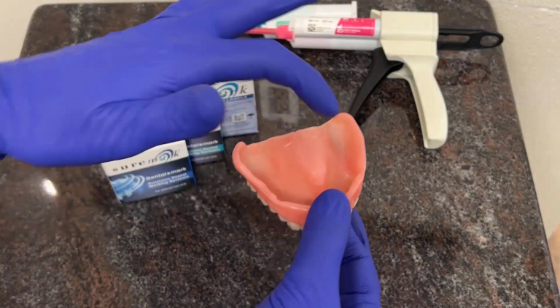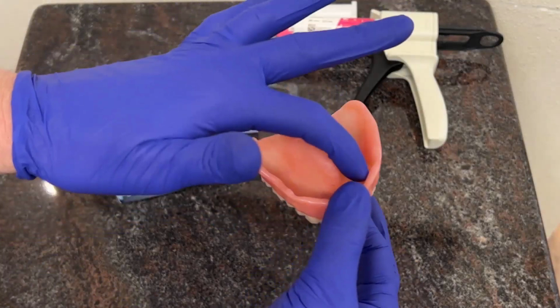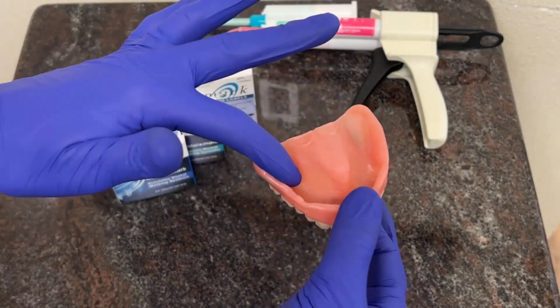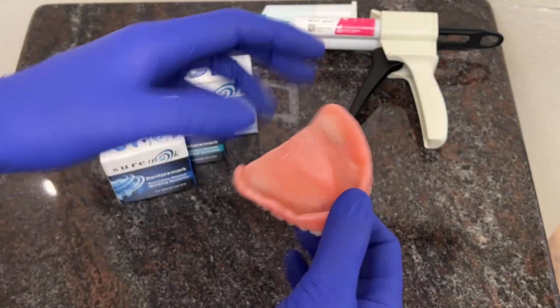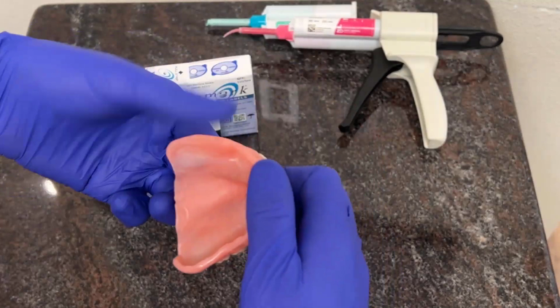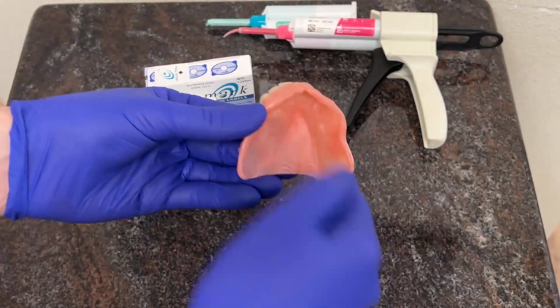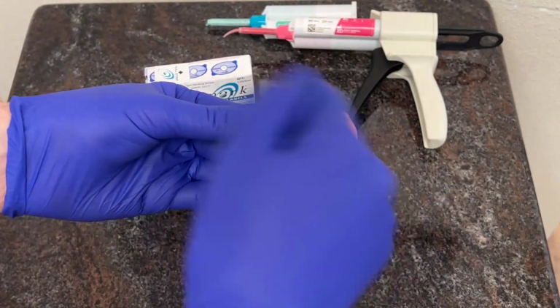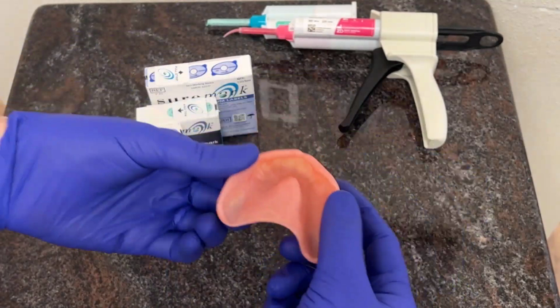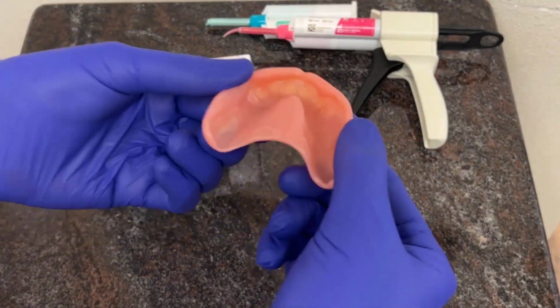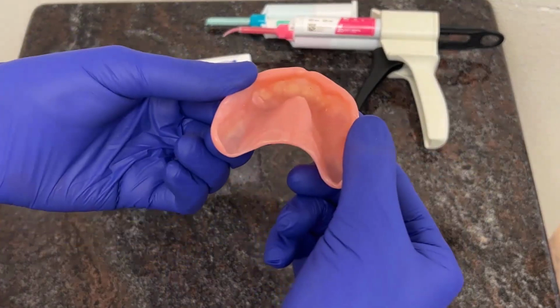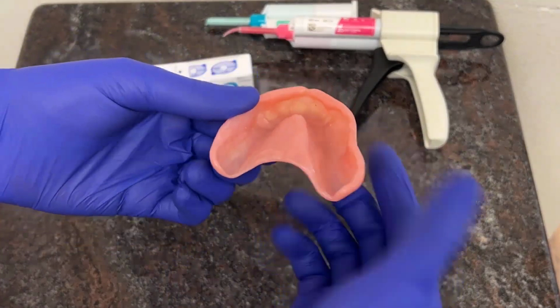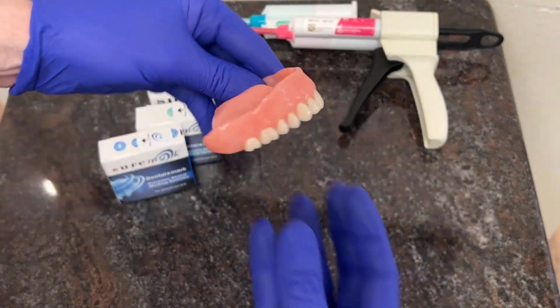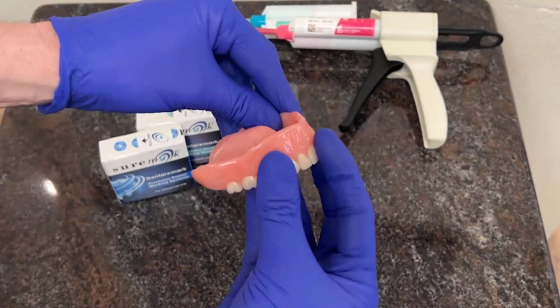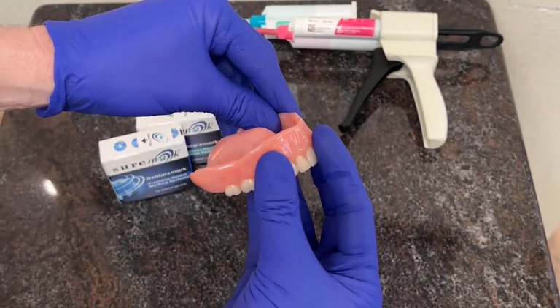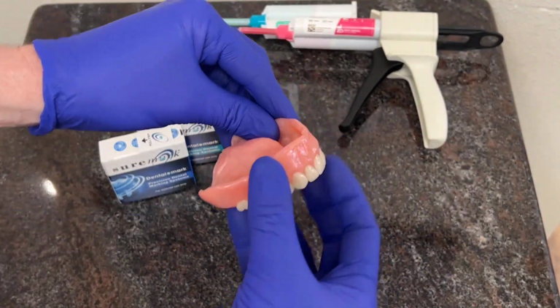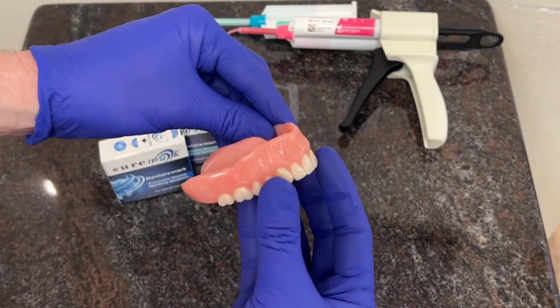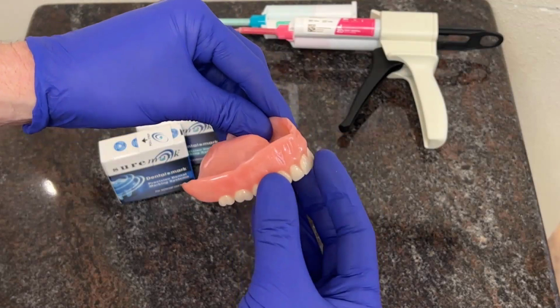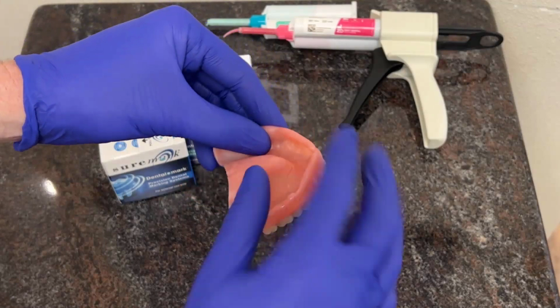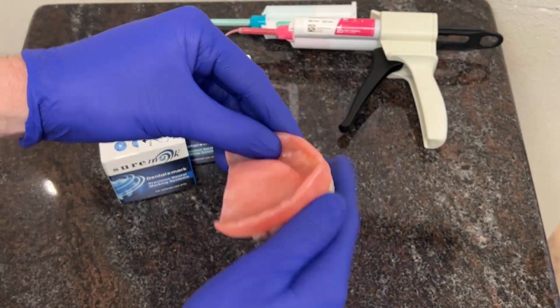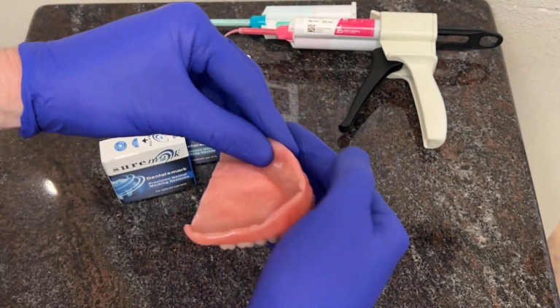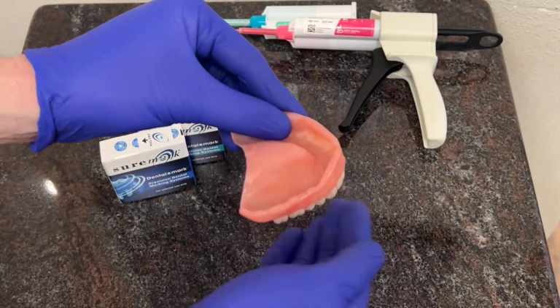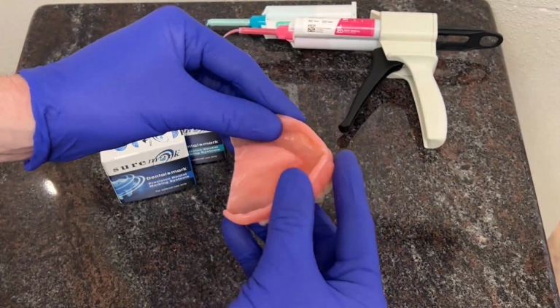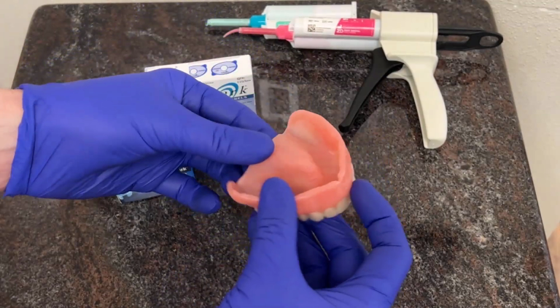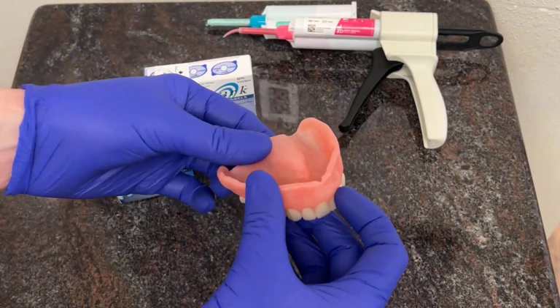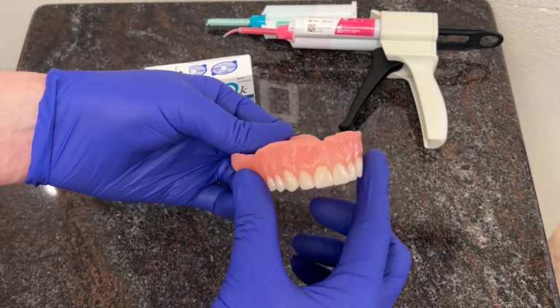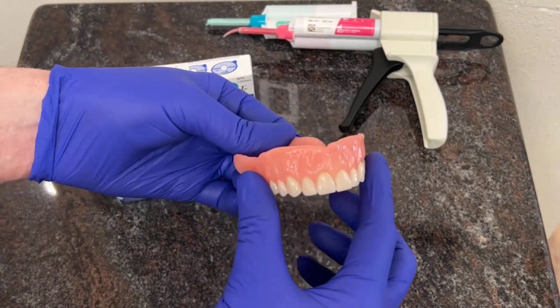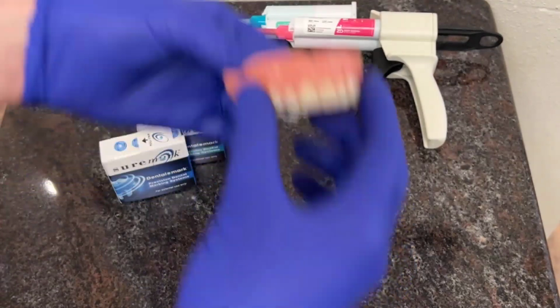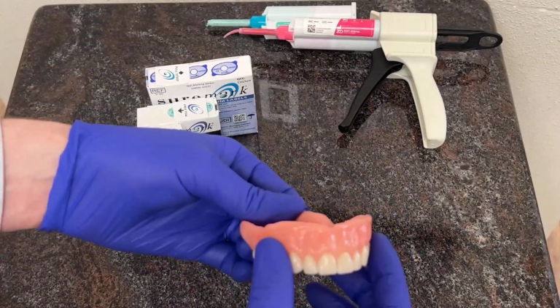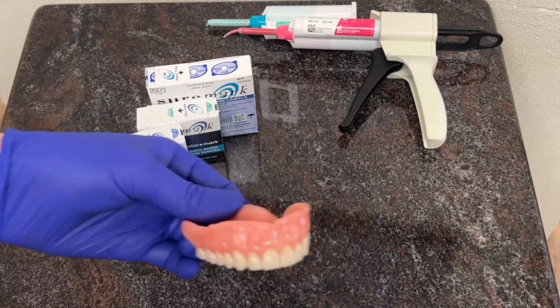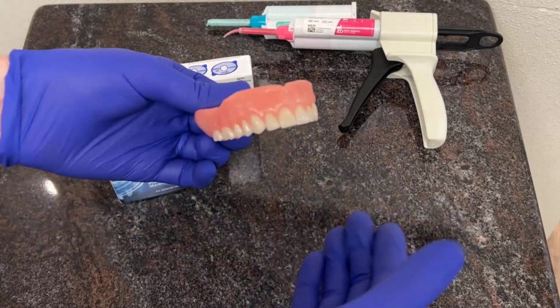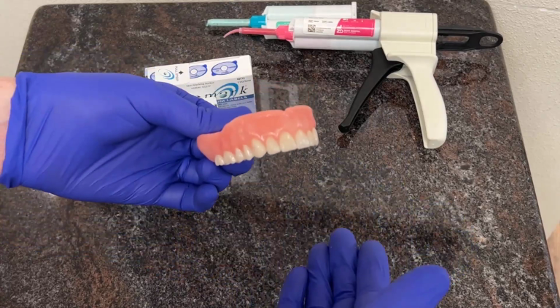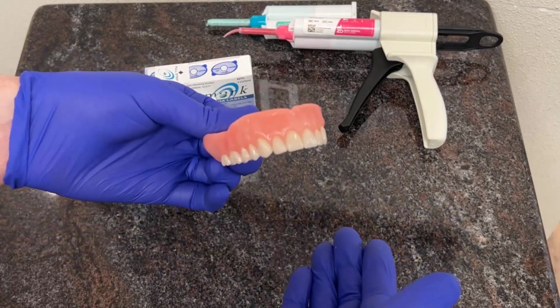Impression material goes in, you mix, it goes into the mouth, patient bites down, squeezes, slight border-molding, we can remove, and then proceed with the next stage.